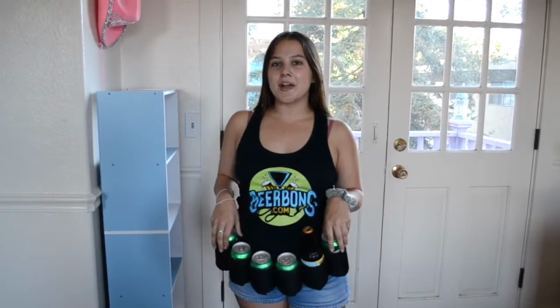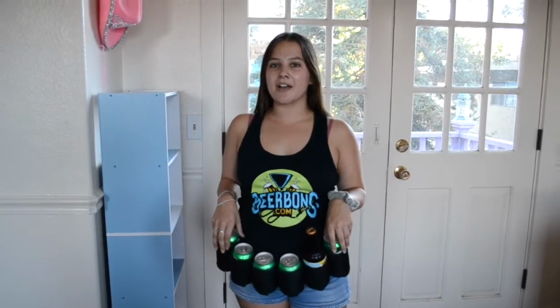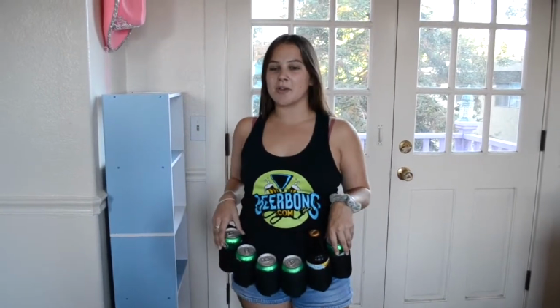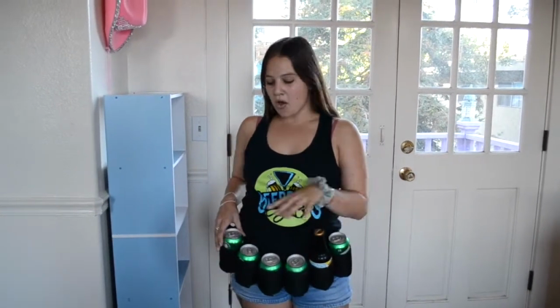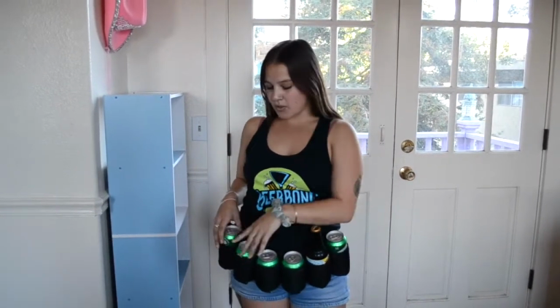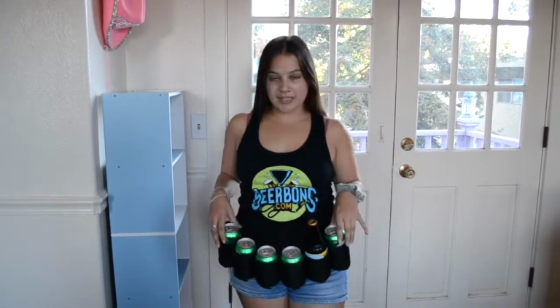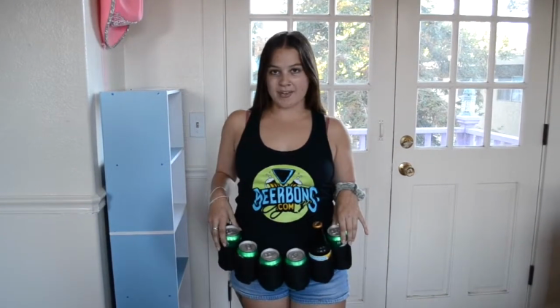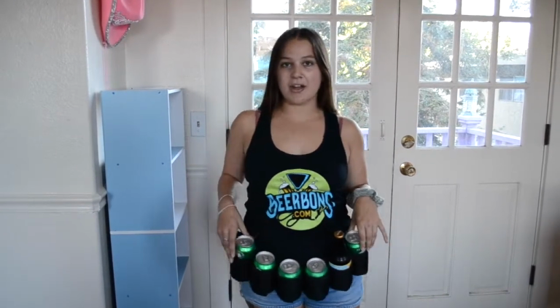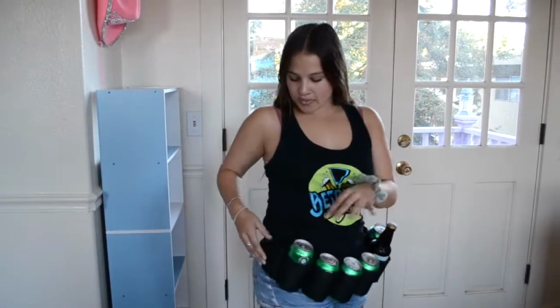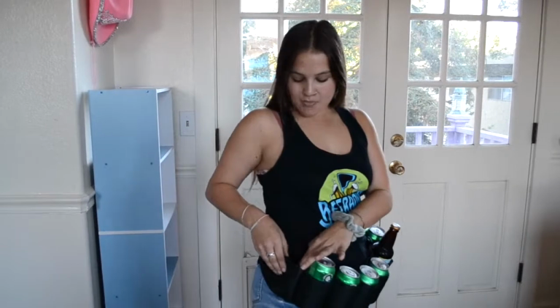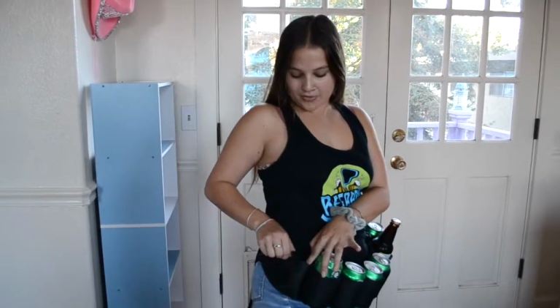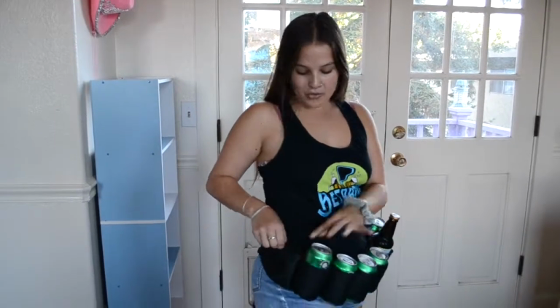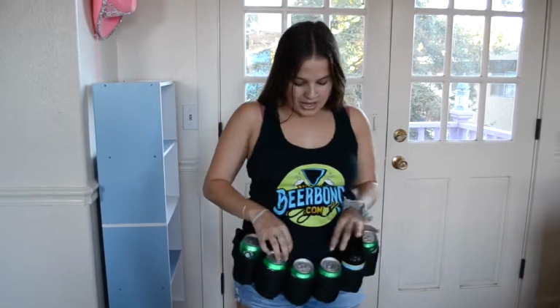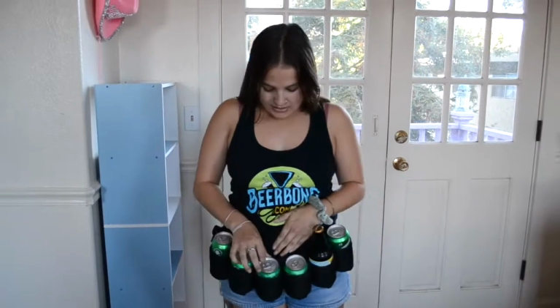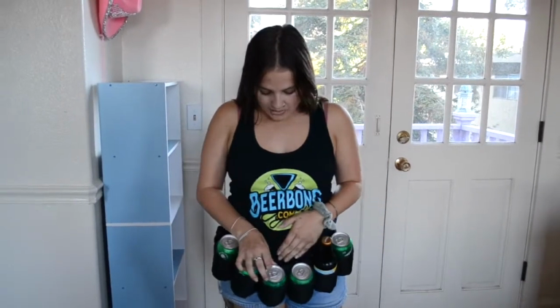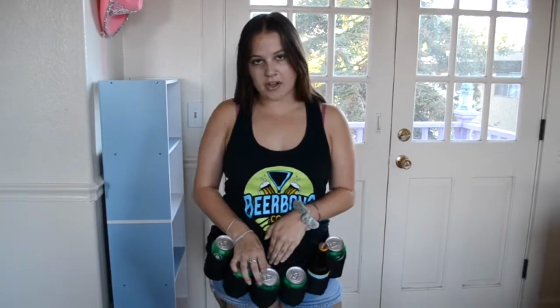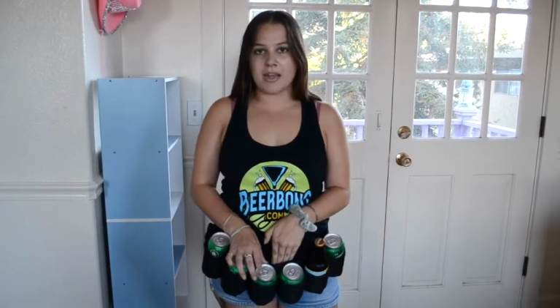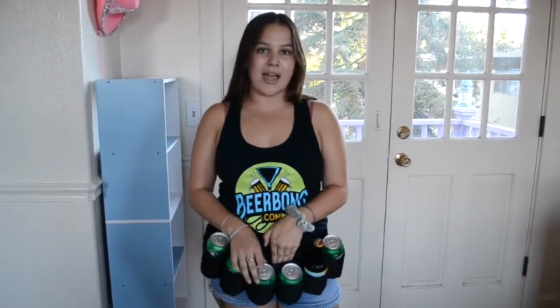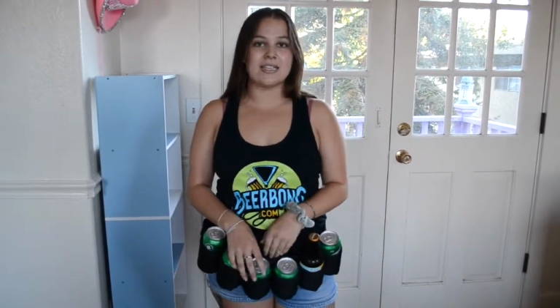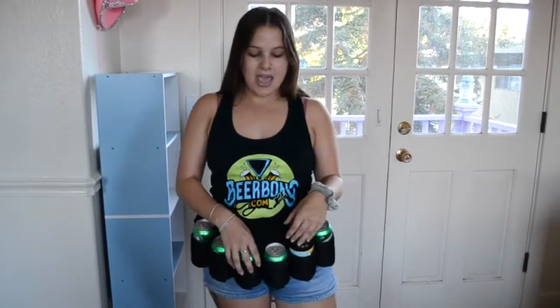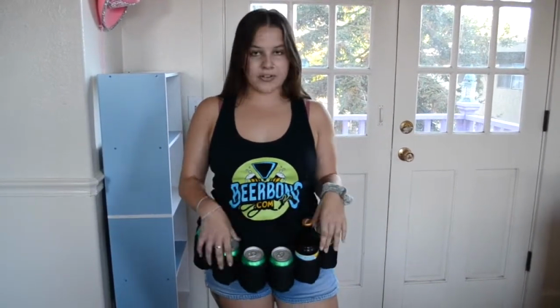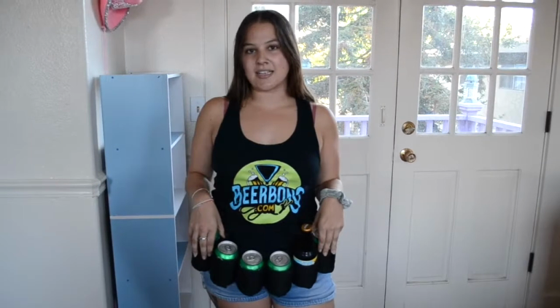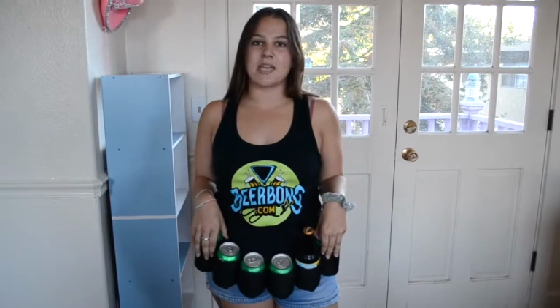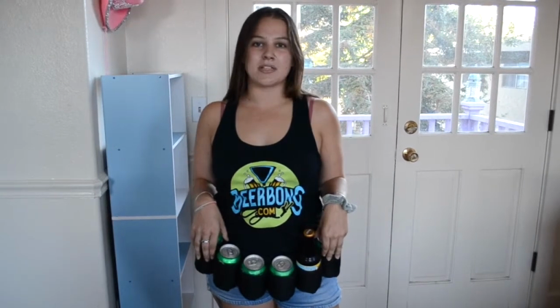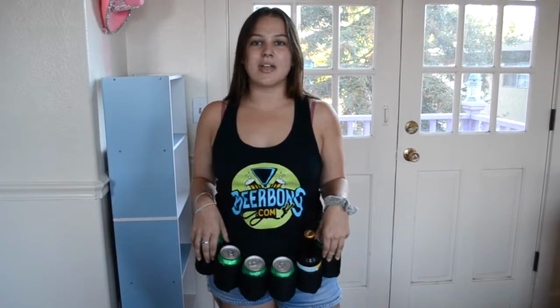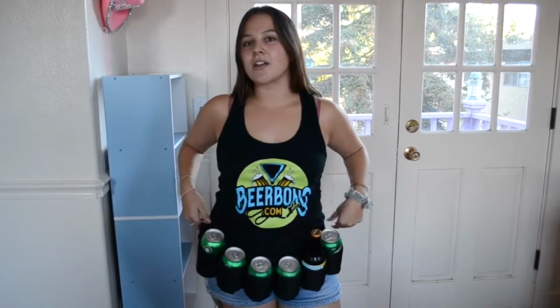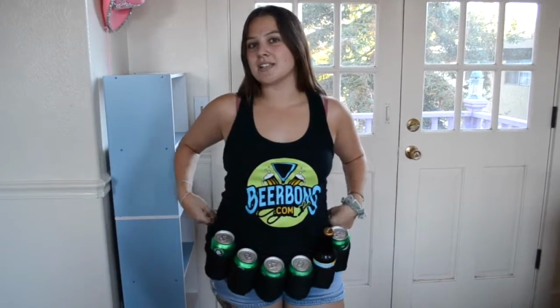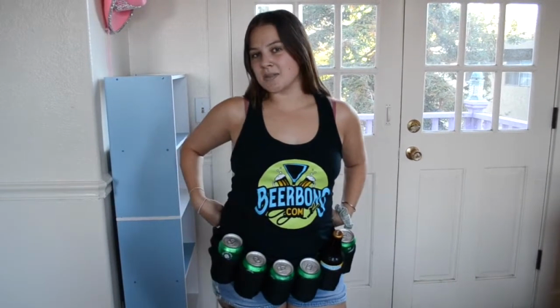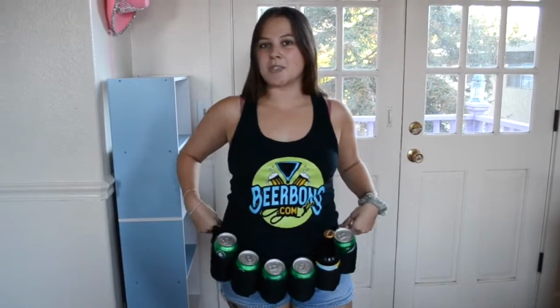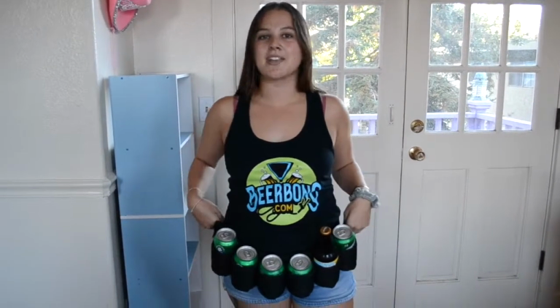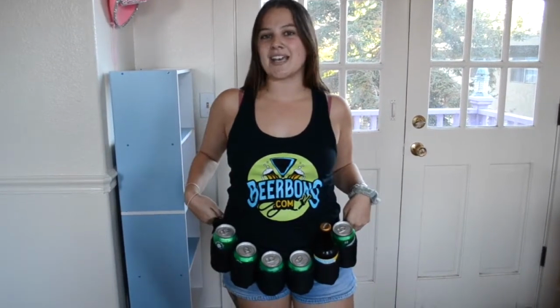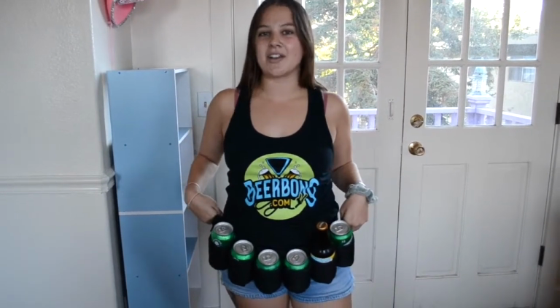Beerbong.com's Beer Belt holds a whole six pack of beer with a side pocket for your phone, an inside pocket for your money or IDs, and it's fully insulated to keep your beers cold. It also has an adjustable waistband, so one size fits all.